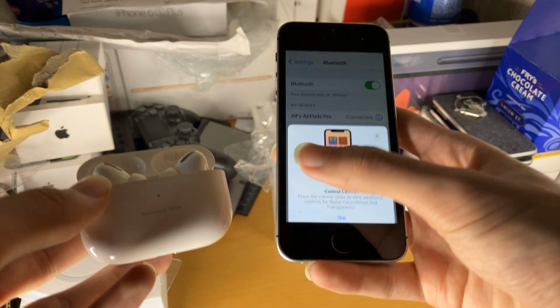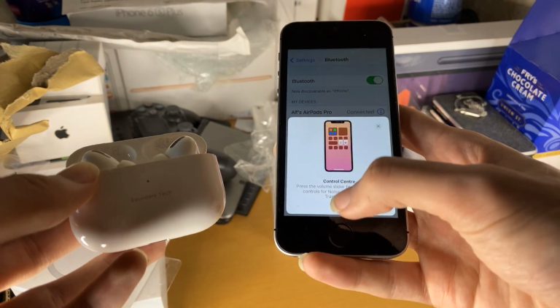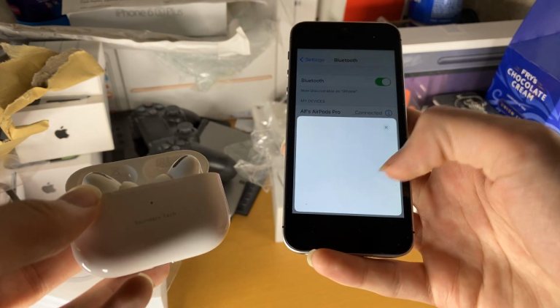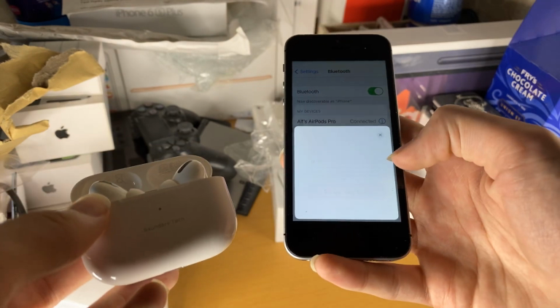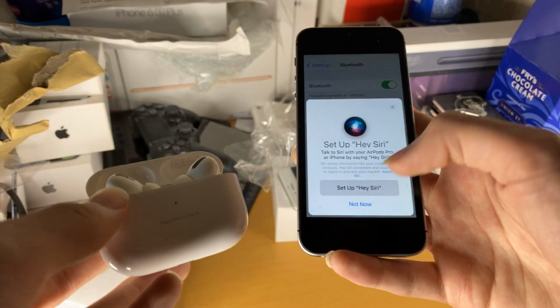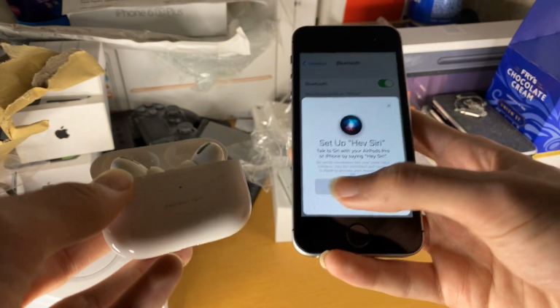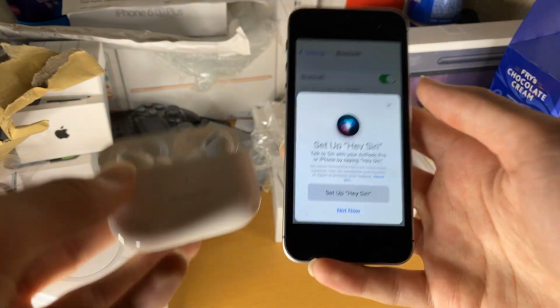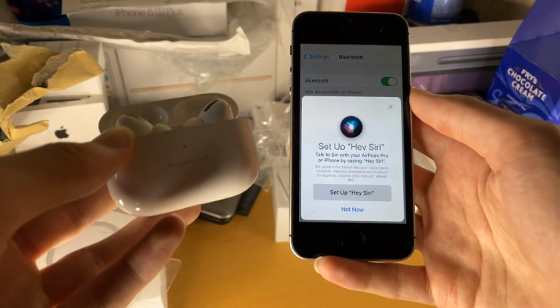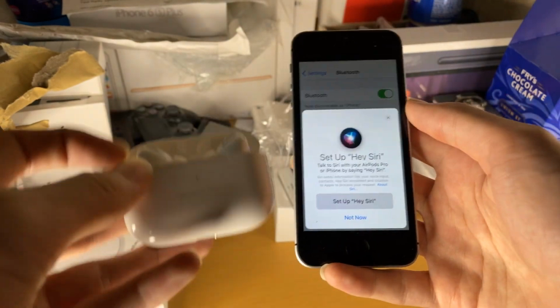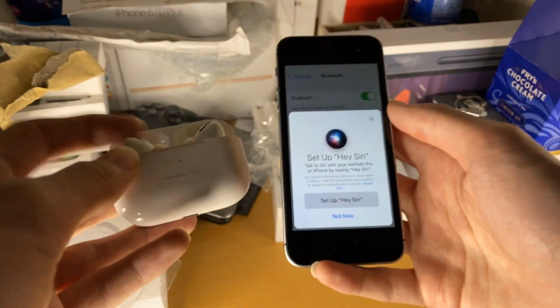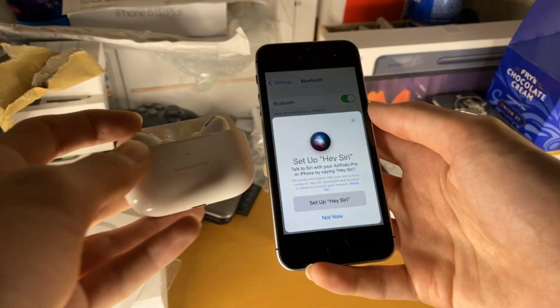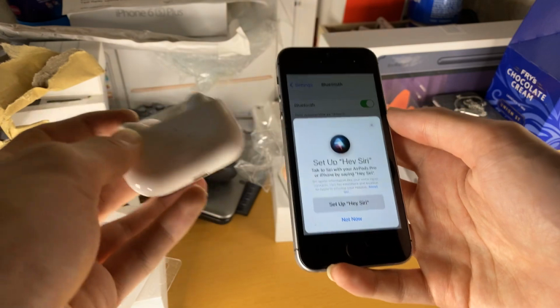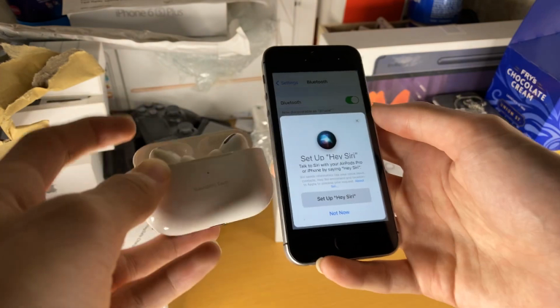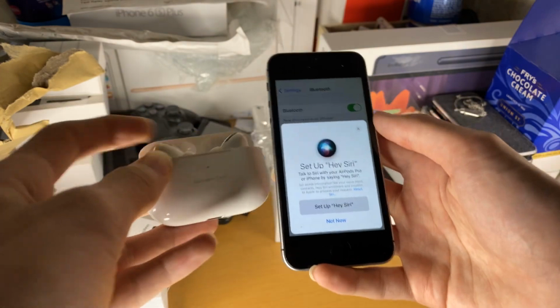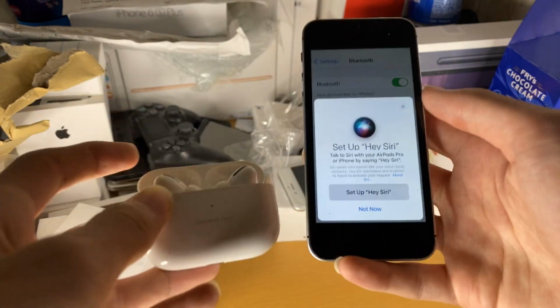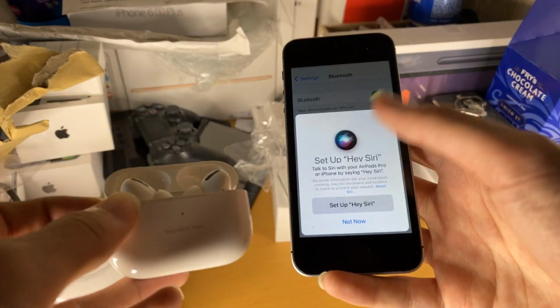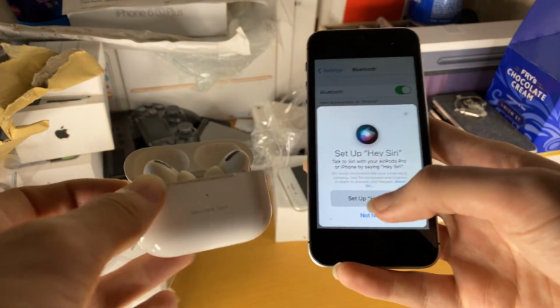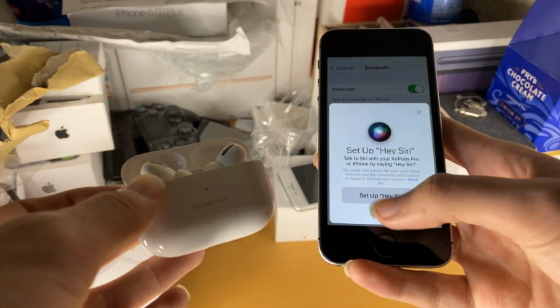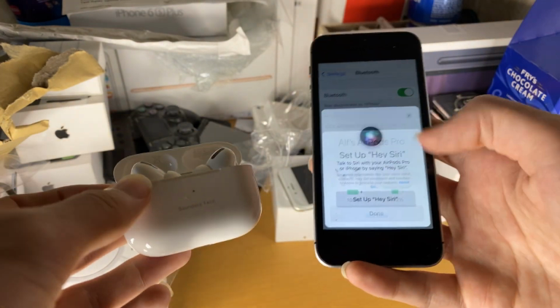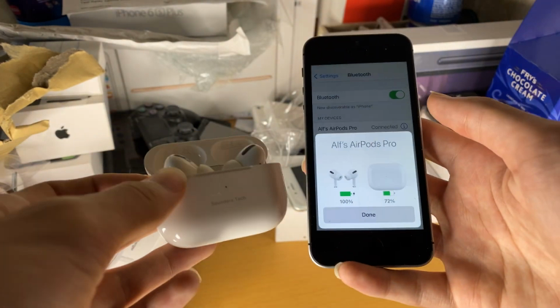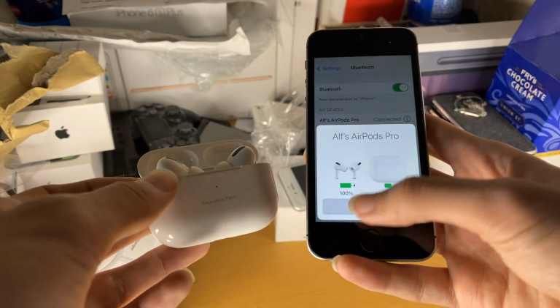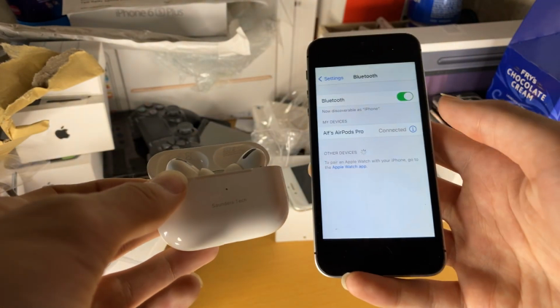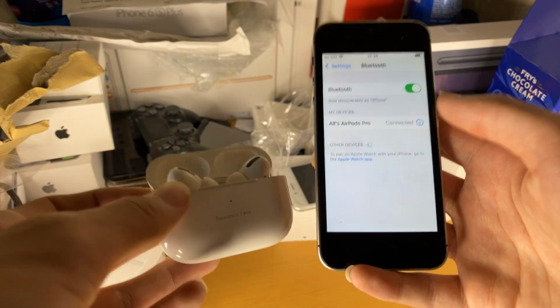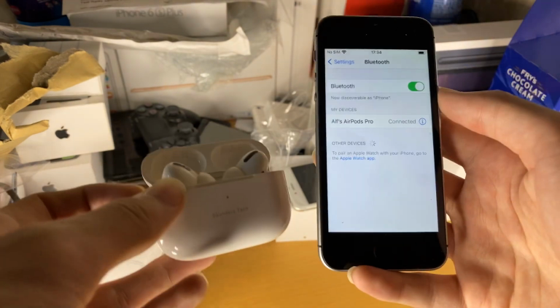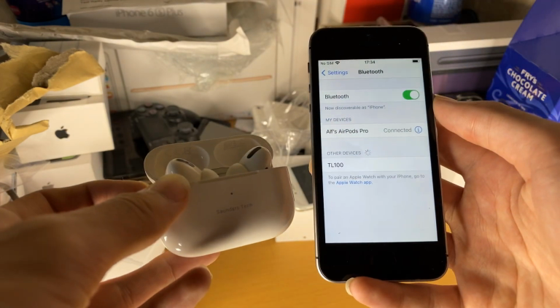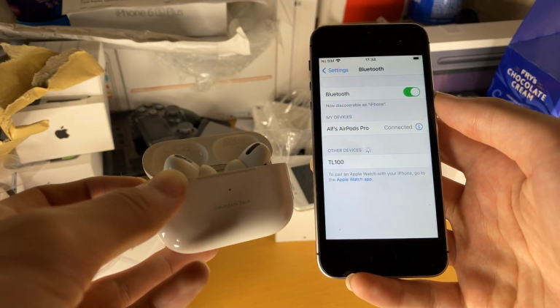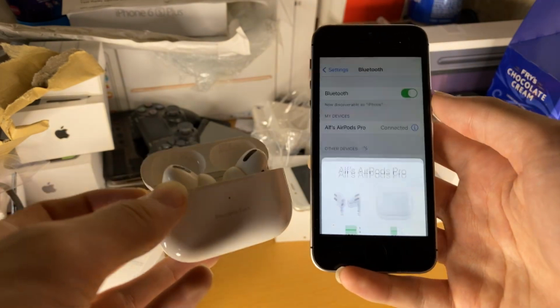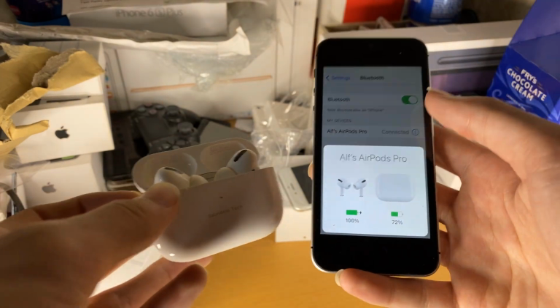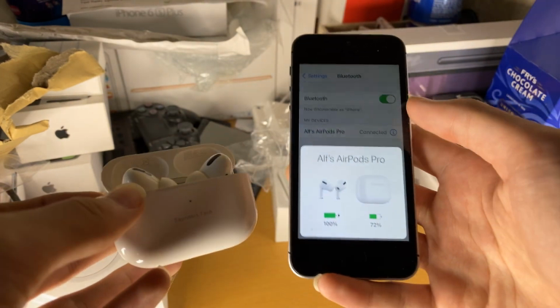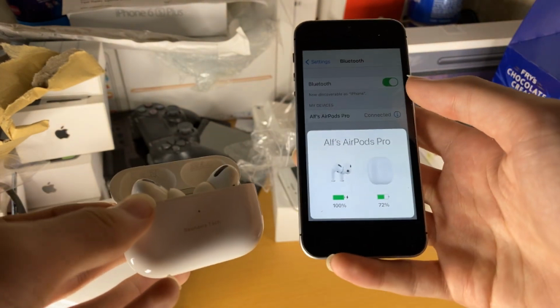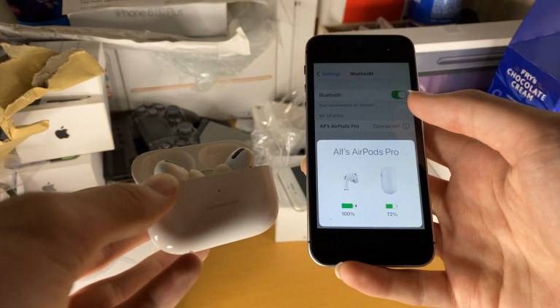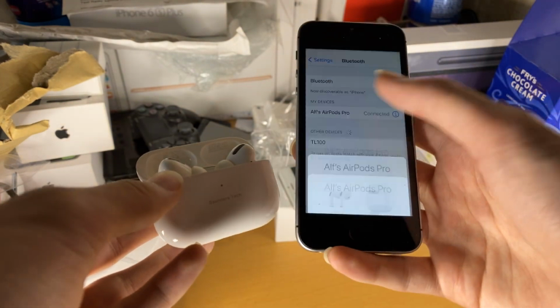There are a few extra instructions here. We're just going to tap on Skip. If you want Siri to be set up so it recognizes when you speak out loud, you can have that on — we're going to tap on that now. Done. Our AirPods Pro have been successfully paired to our iPhone SE.